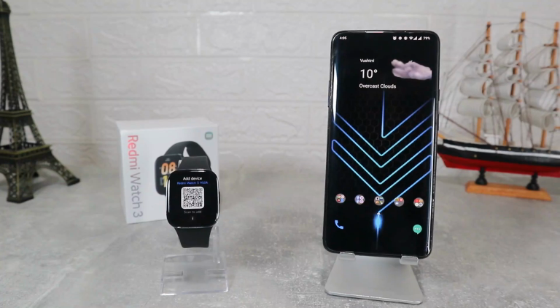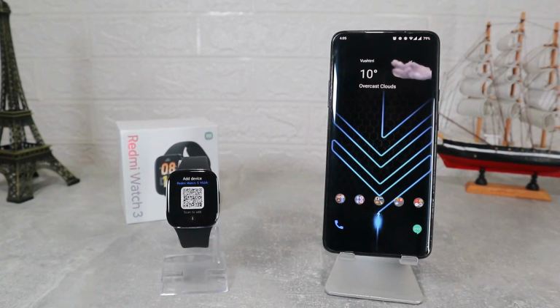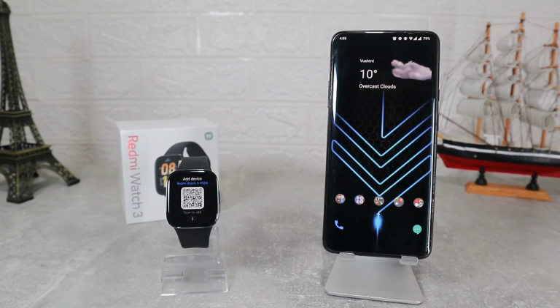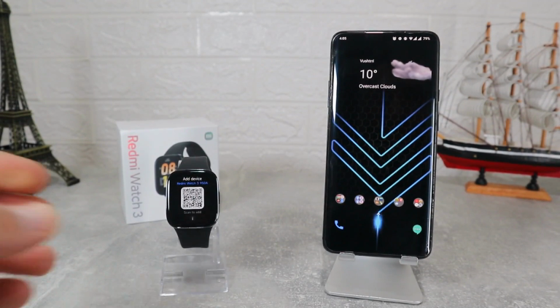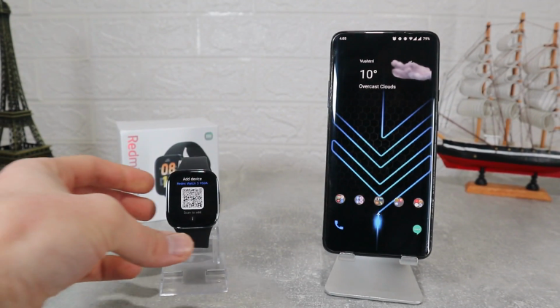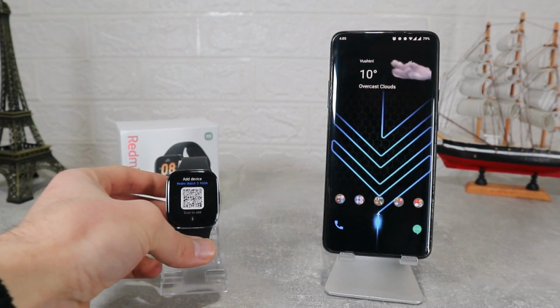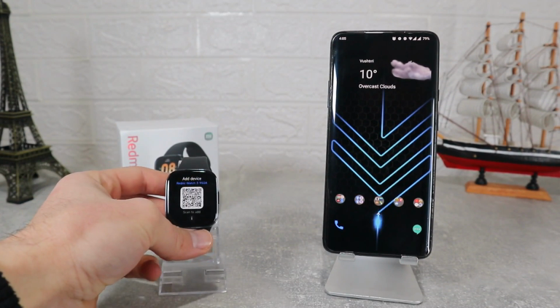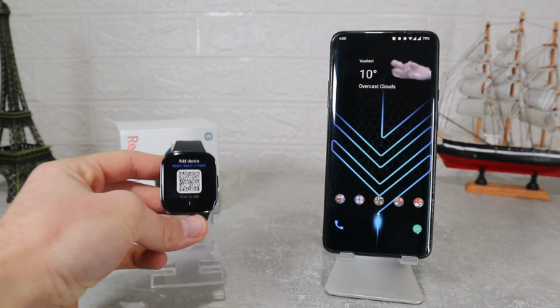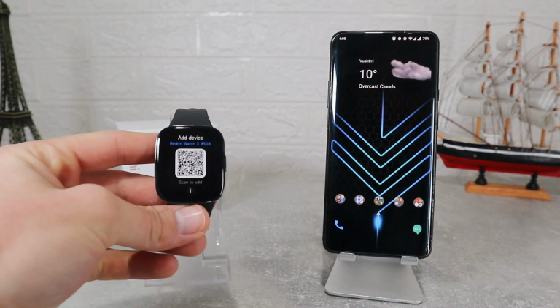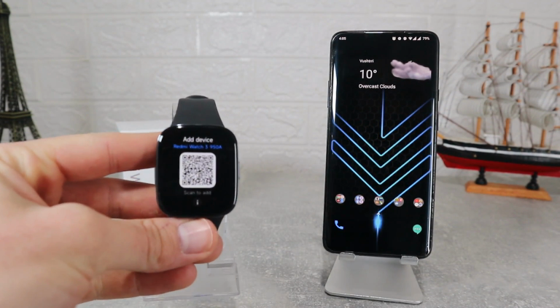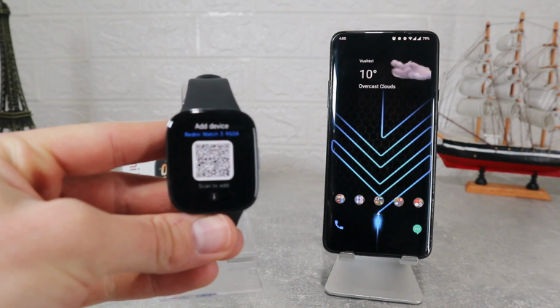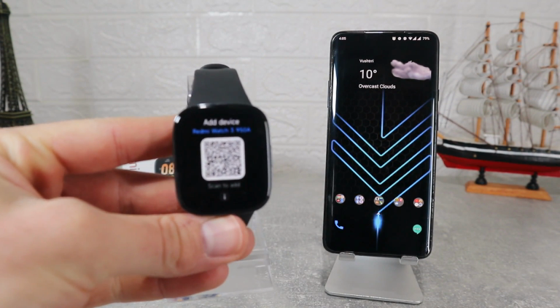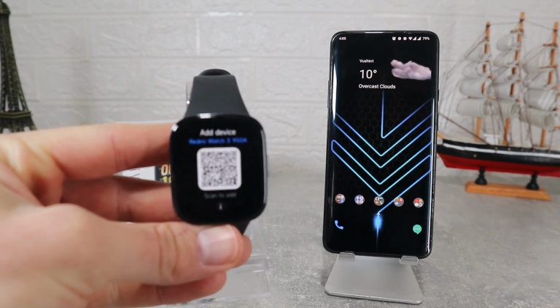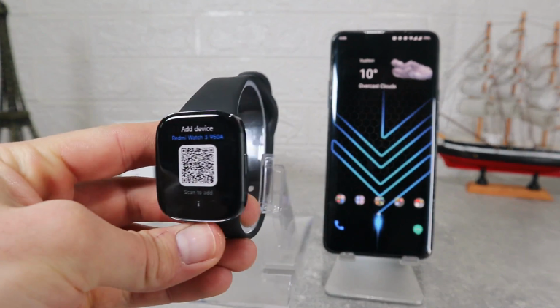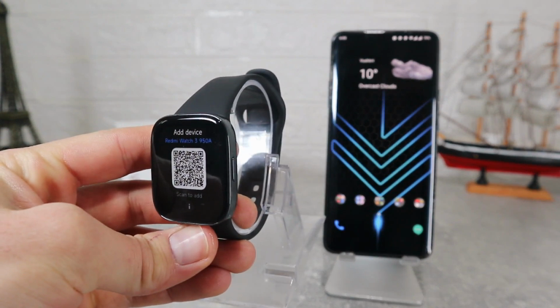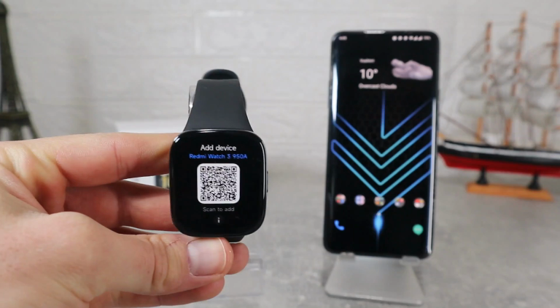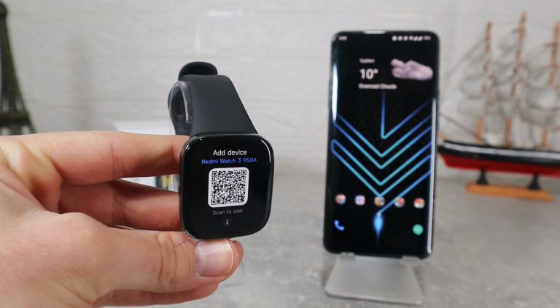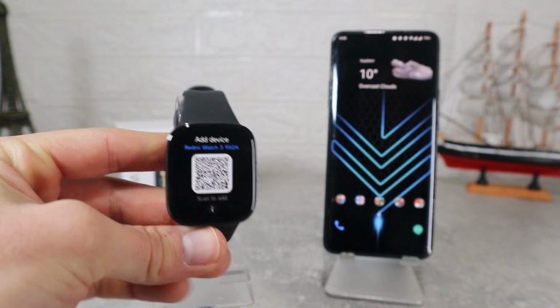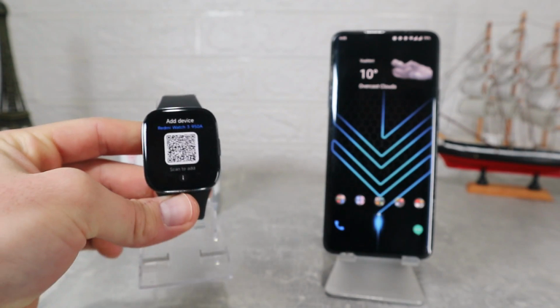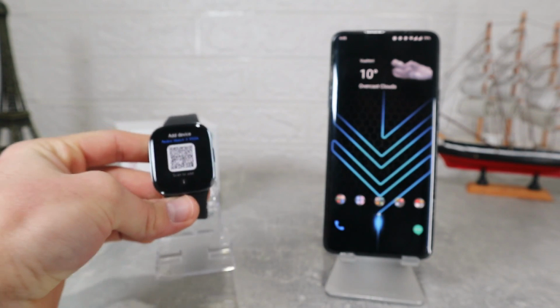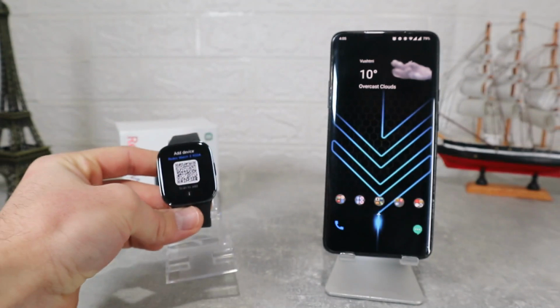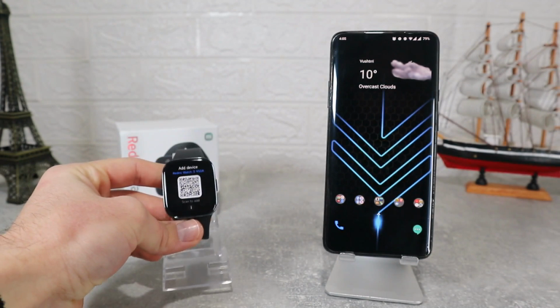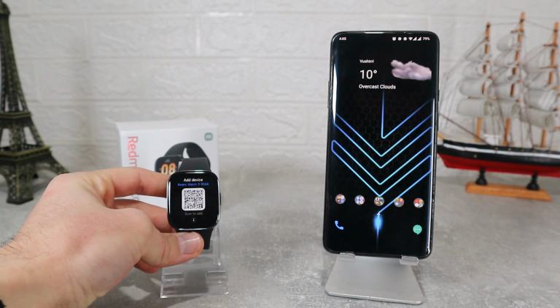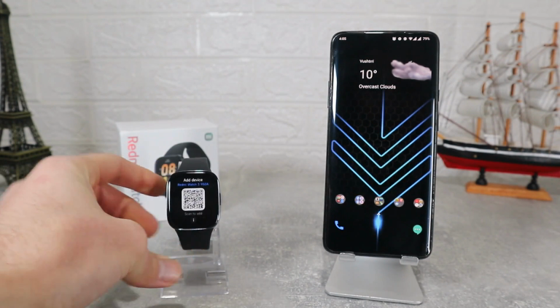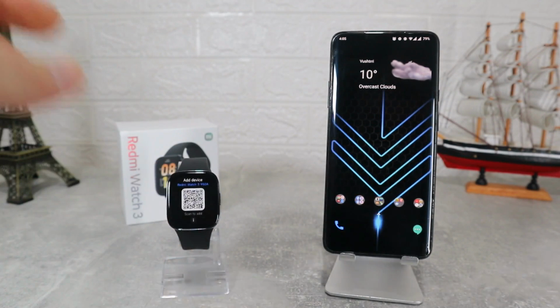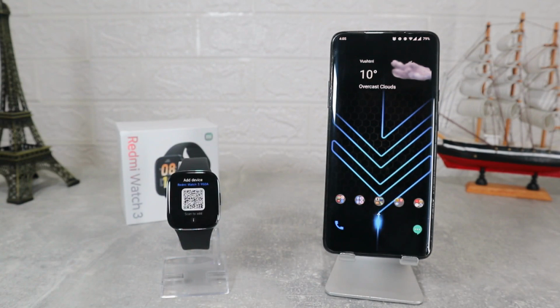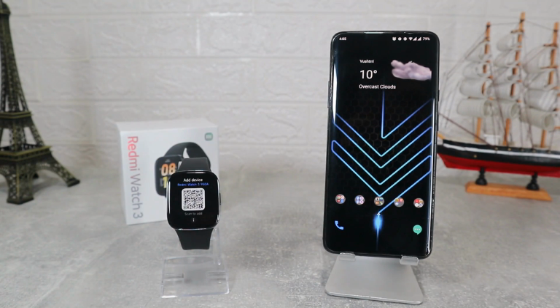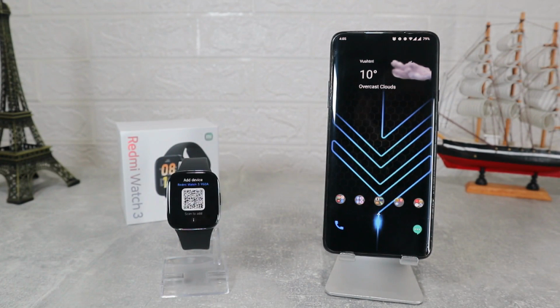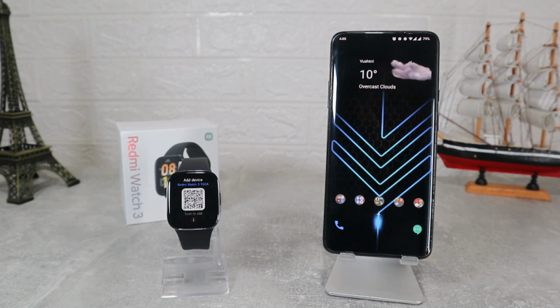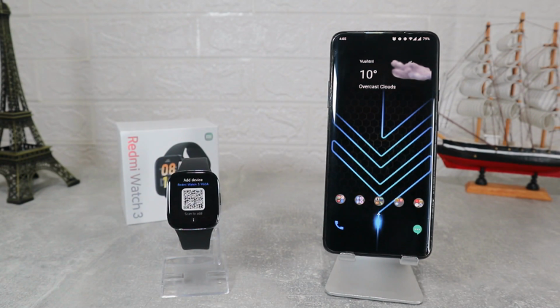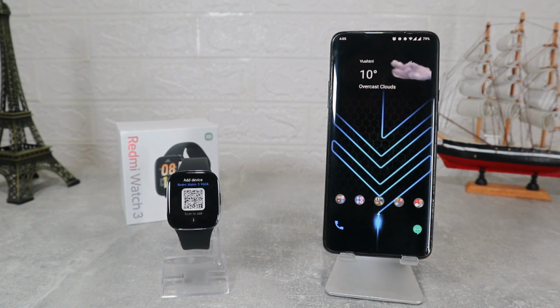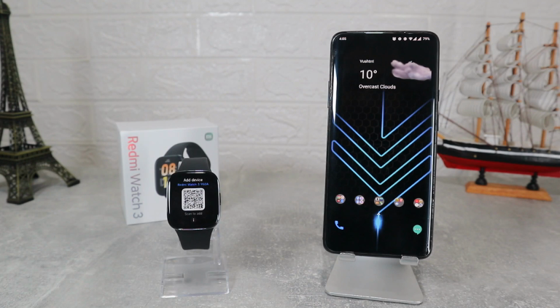Hello everyone and welcome back to New Tech. Today we're going to show you how to connect the brand new Redmi Watch 3 with Android. In this video we will include all the options that are in the app.